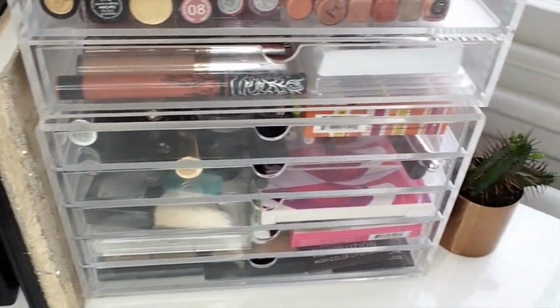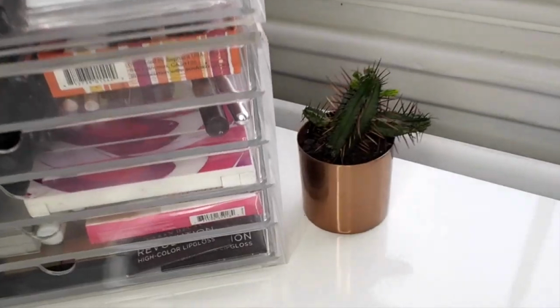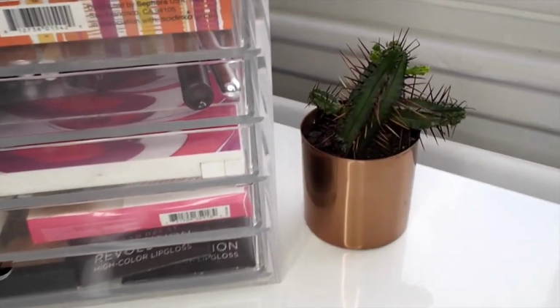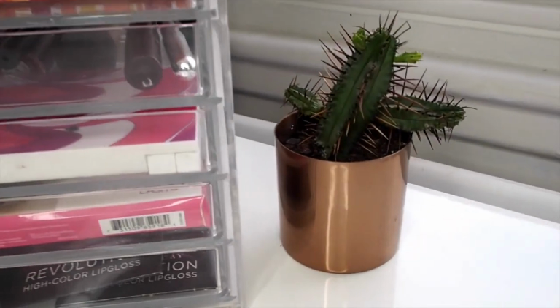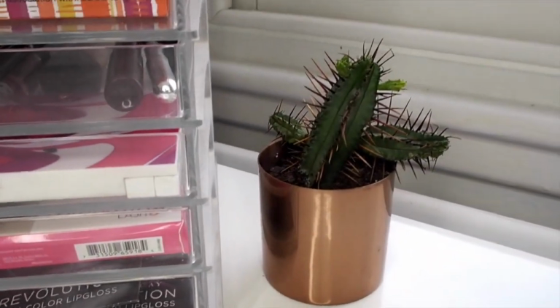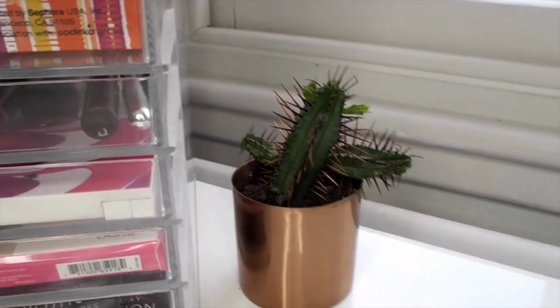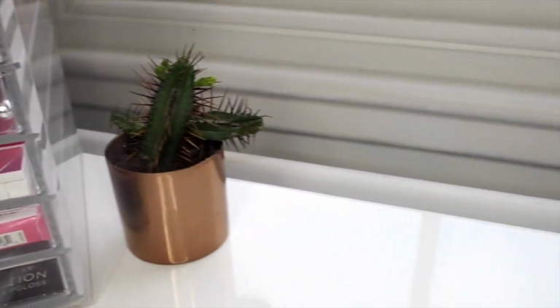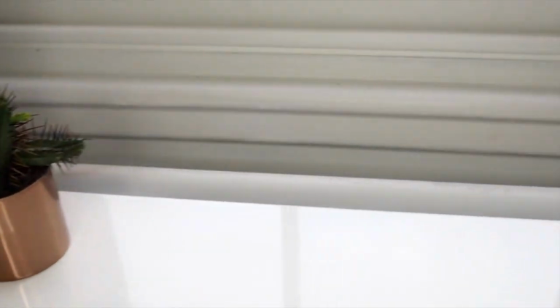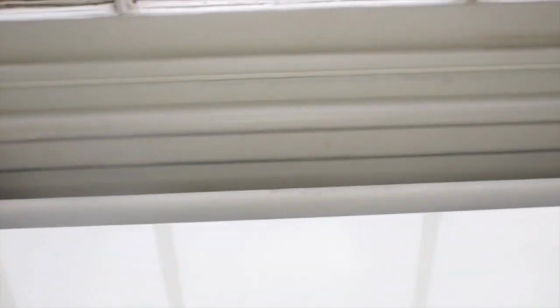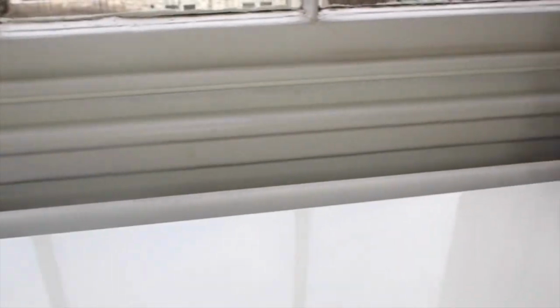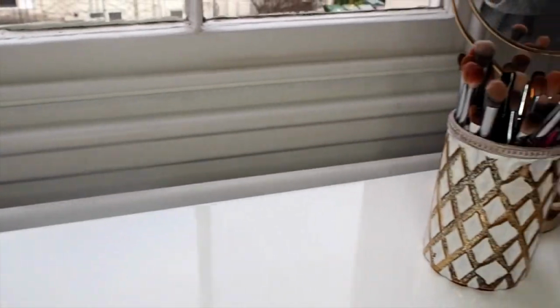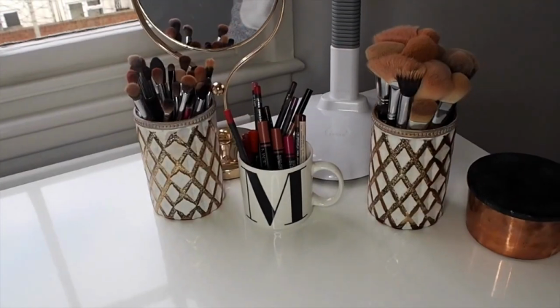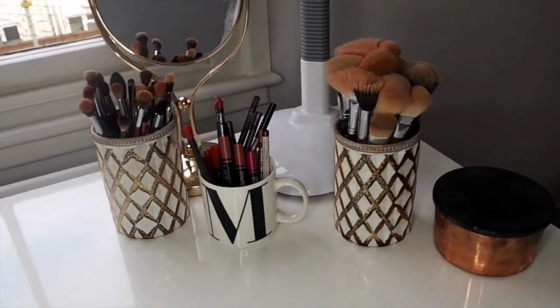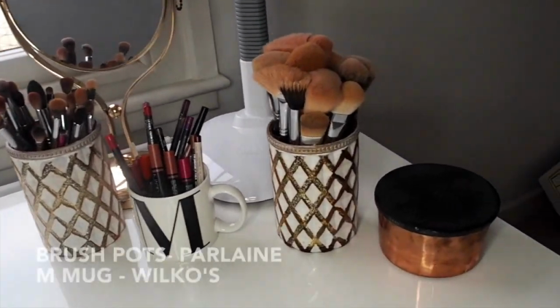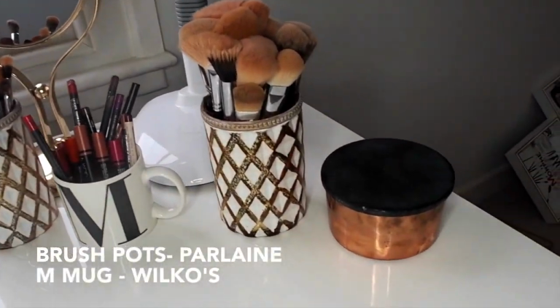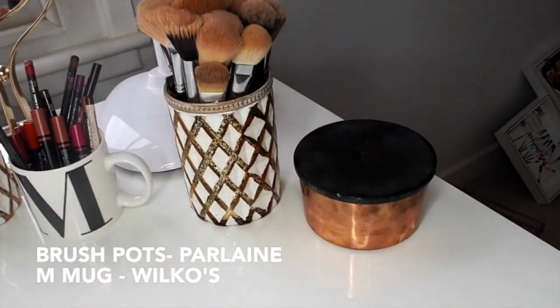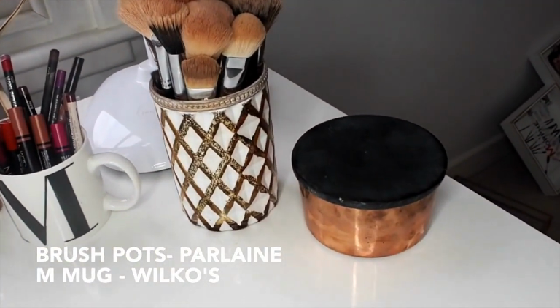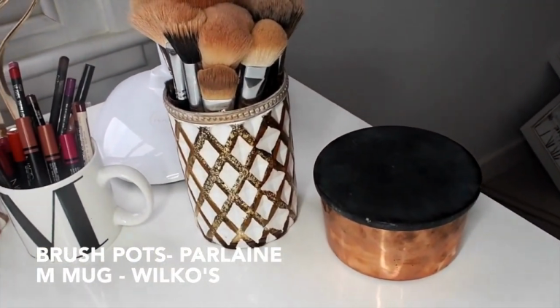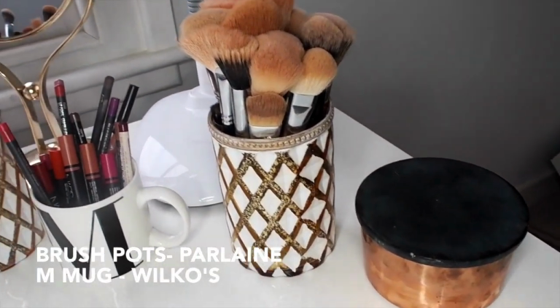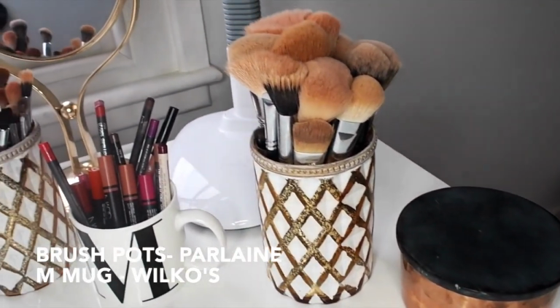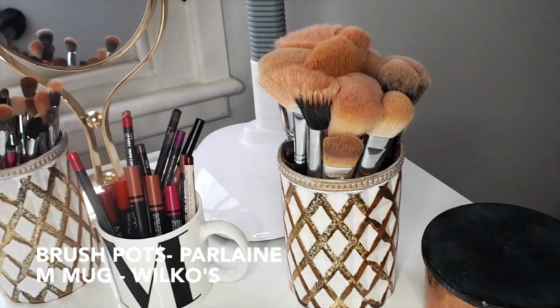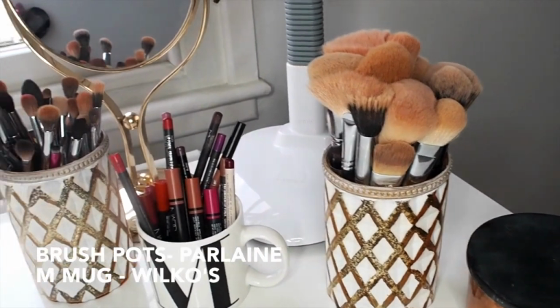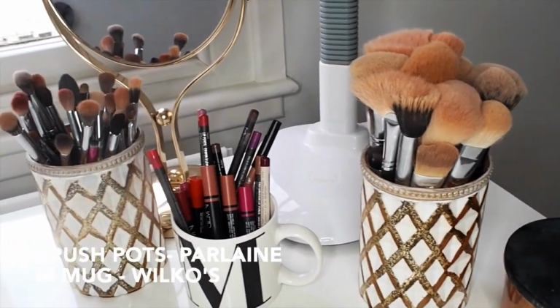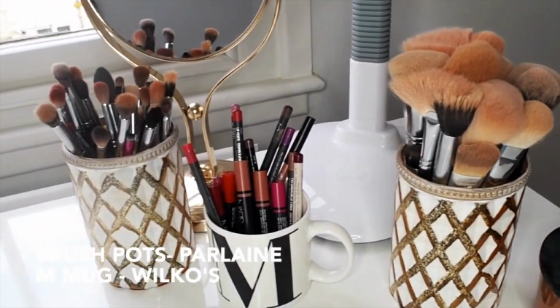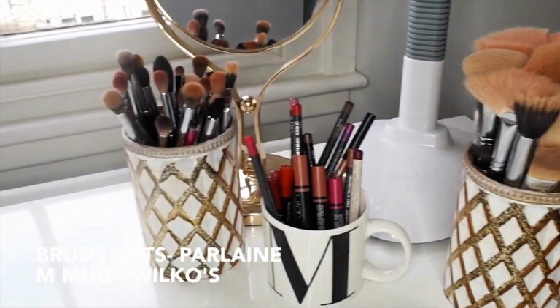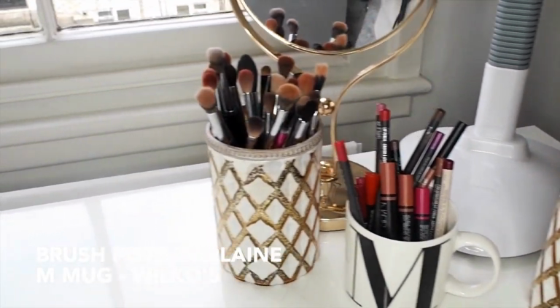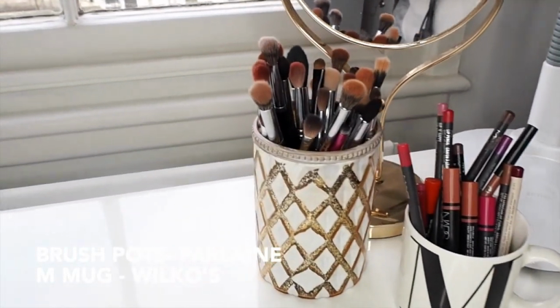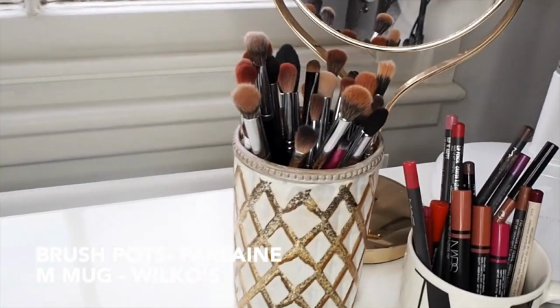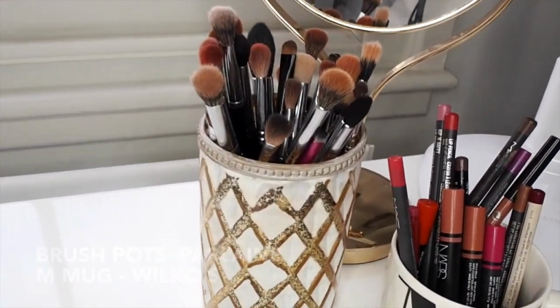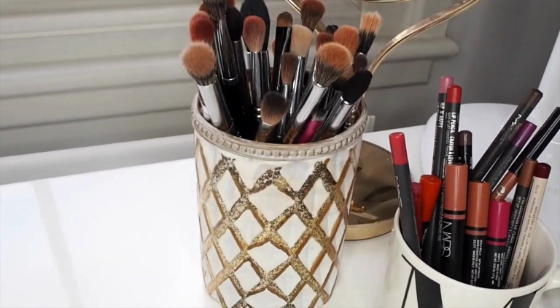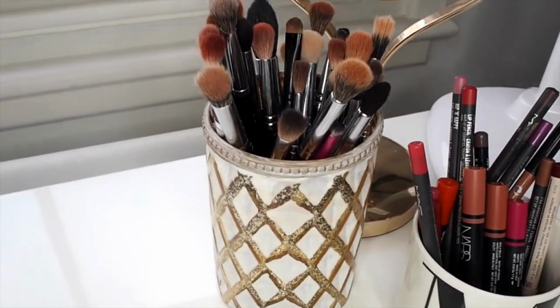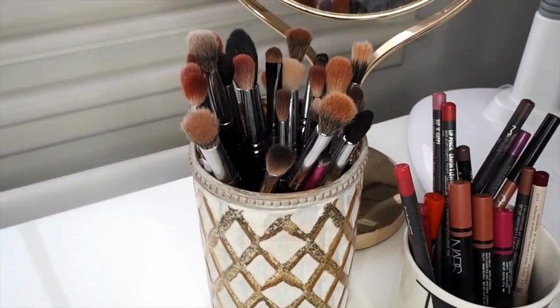And then spot this really cute little cactus! Over here is where I store all my makeup brushes, whether that be my face brushes and also my eye brushes, as well as my lipstick liners and big fat chubby lip pencils.